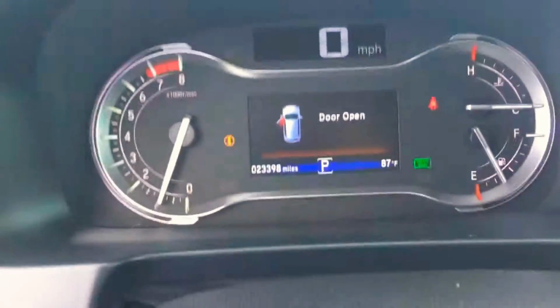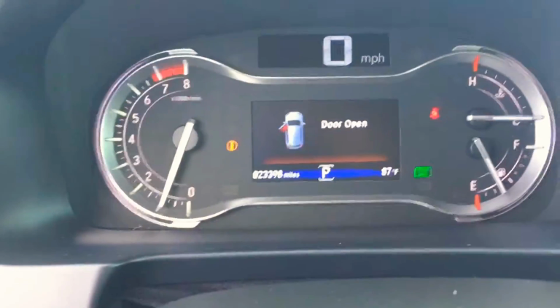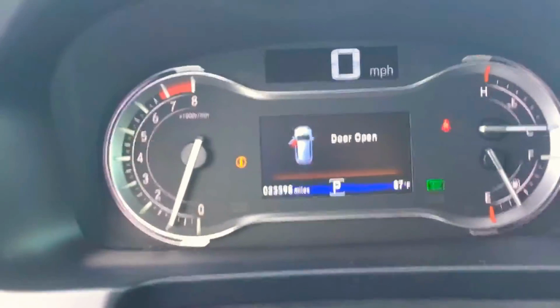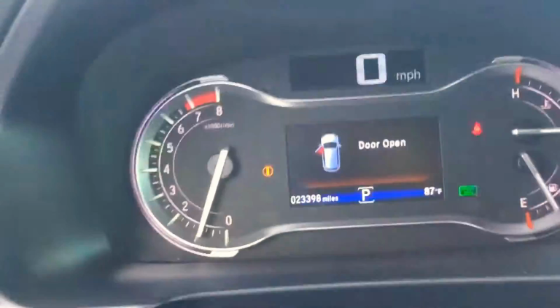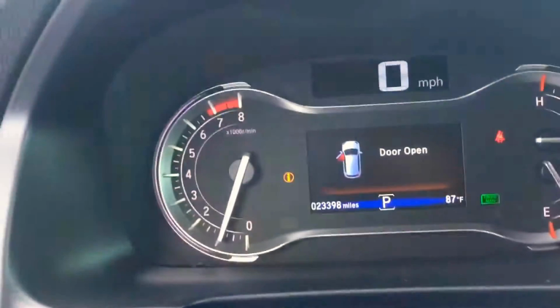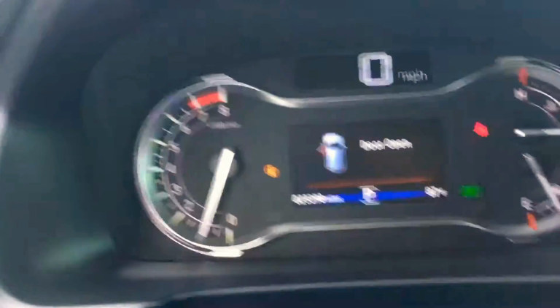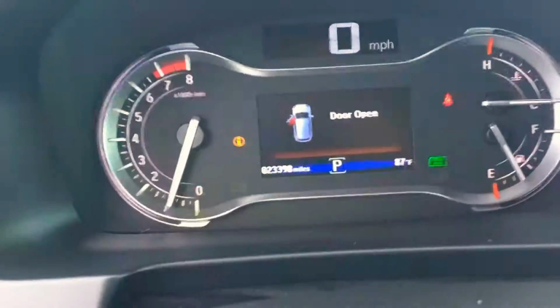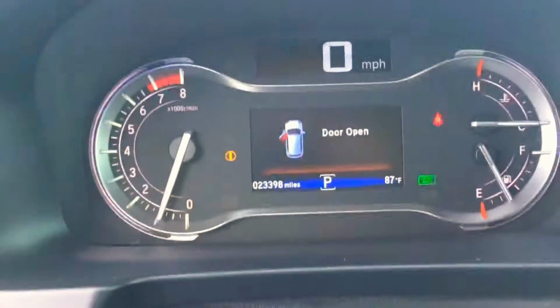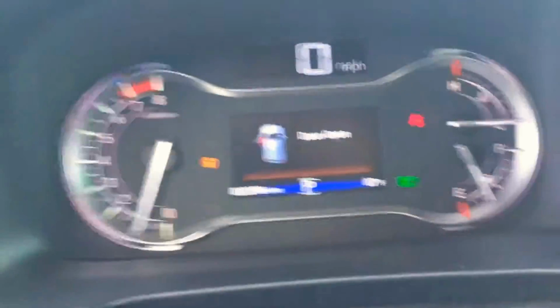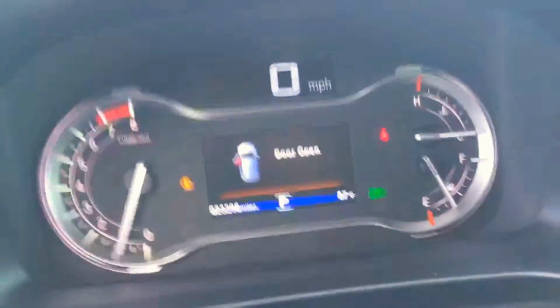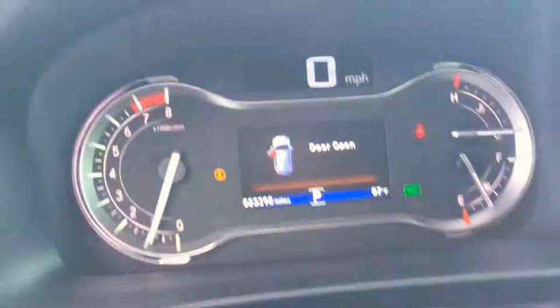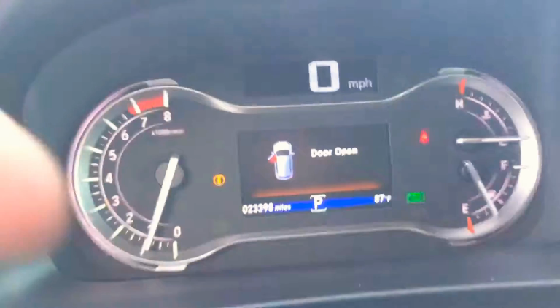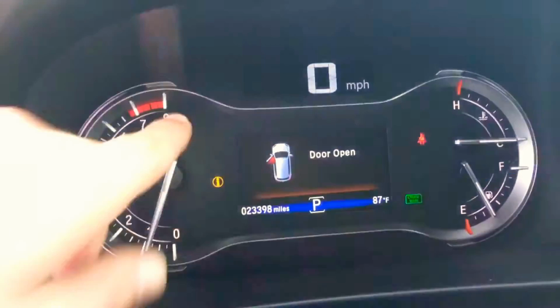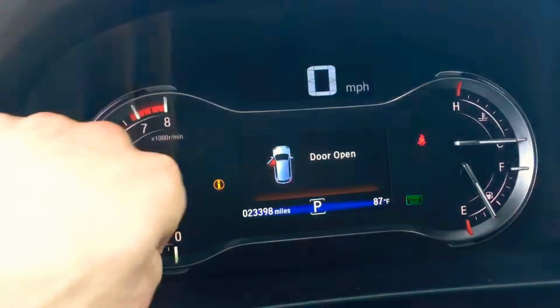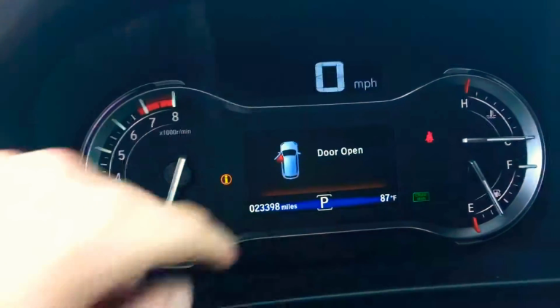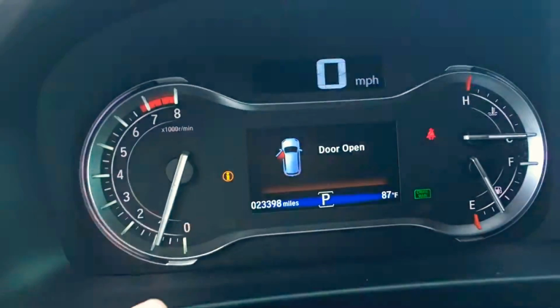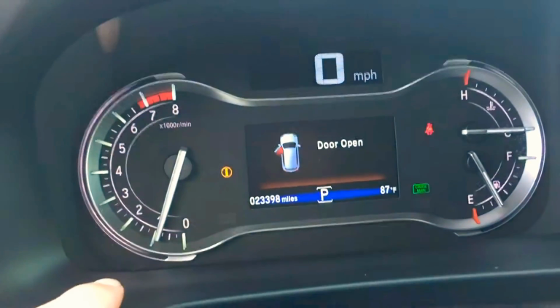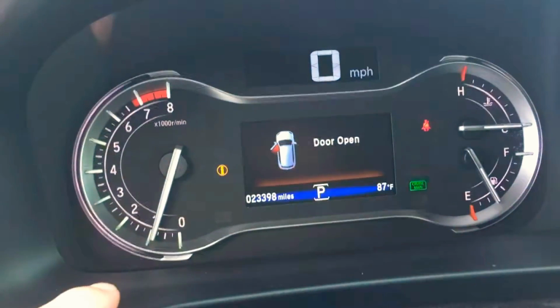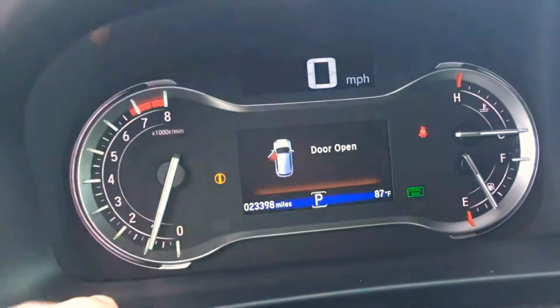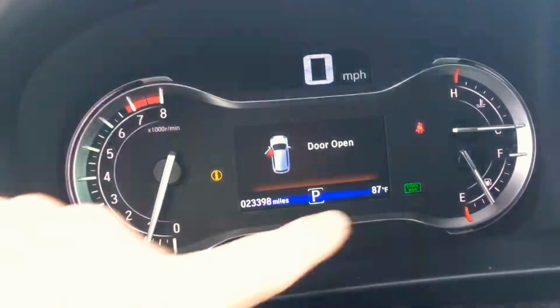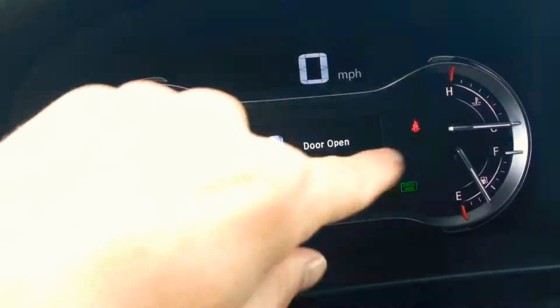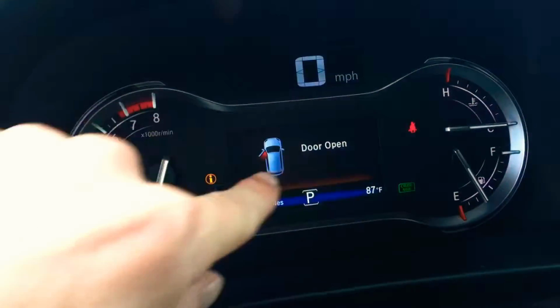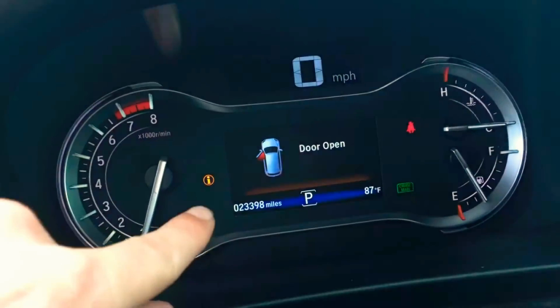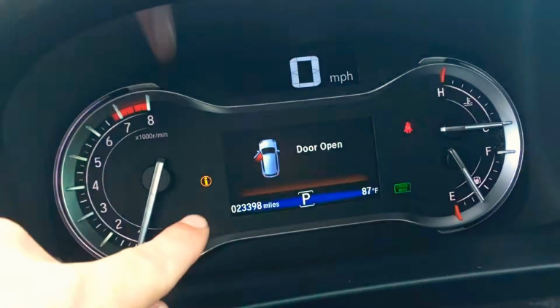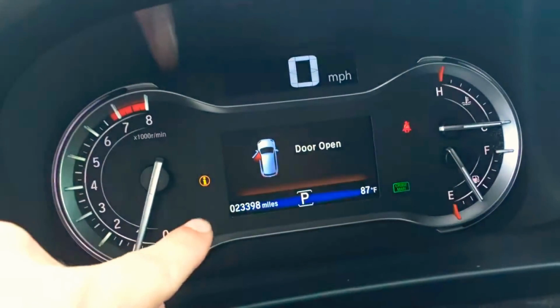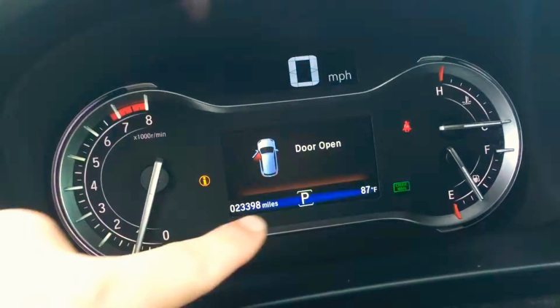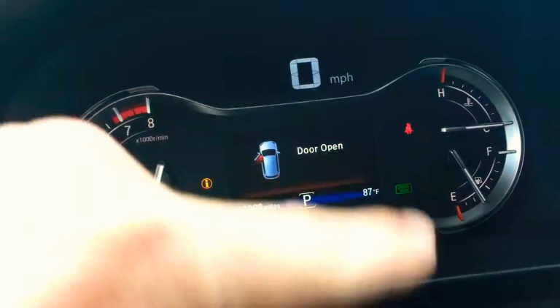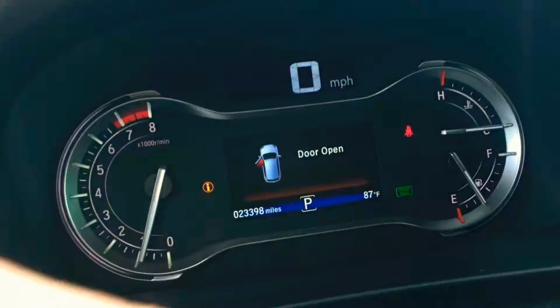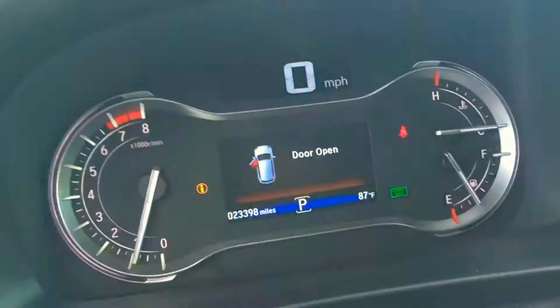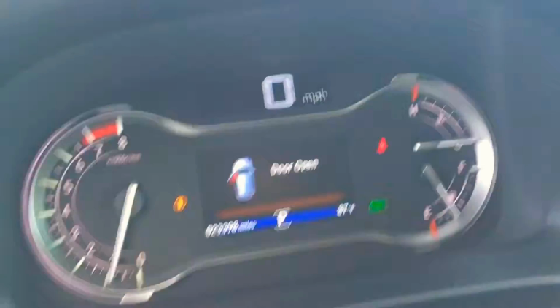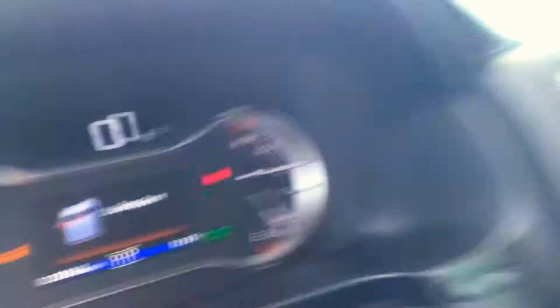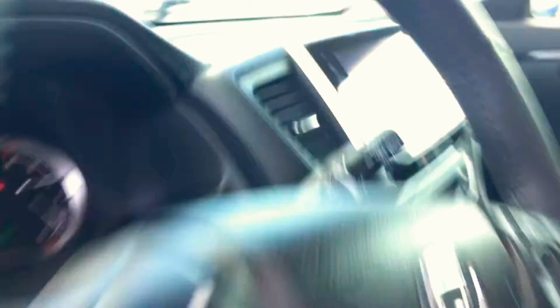Very nice, aesthetically pleasing. The cluster up top gives you all the information you need to know — miles to empty, stuff like that on it.